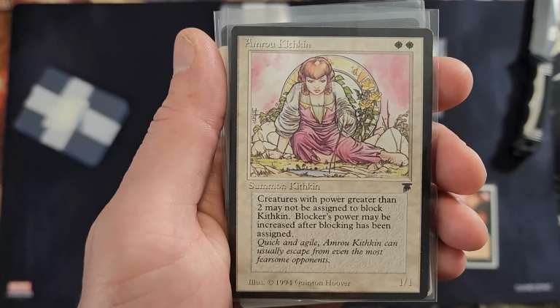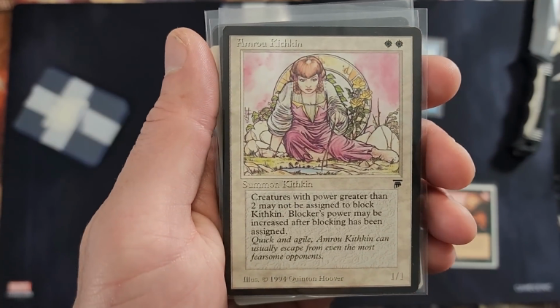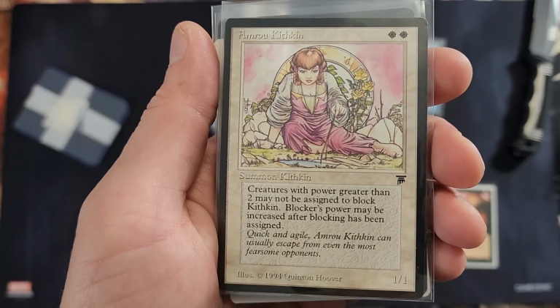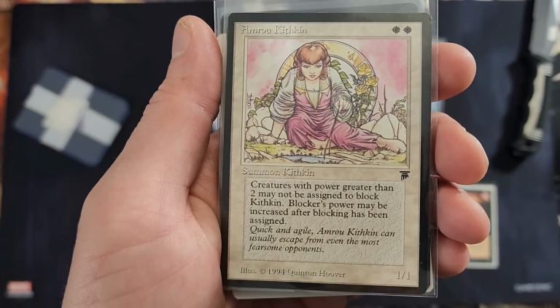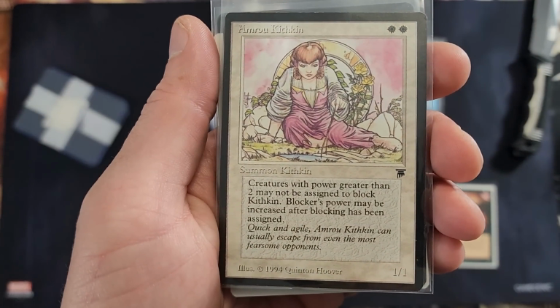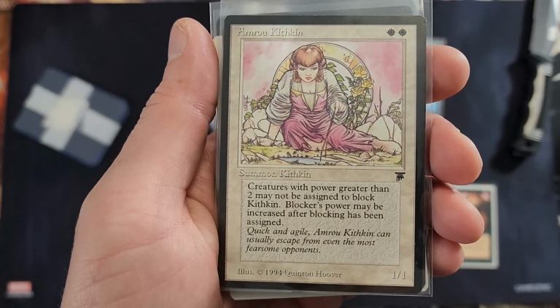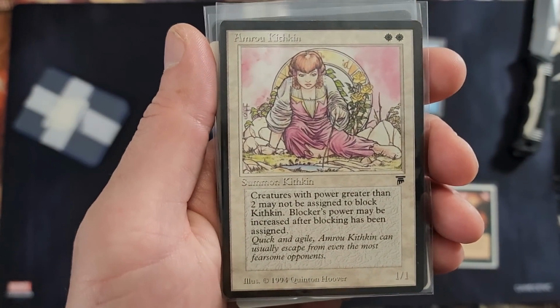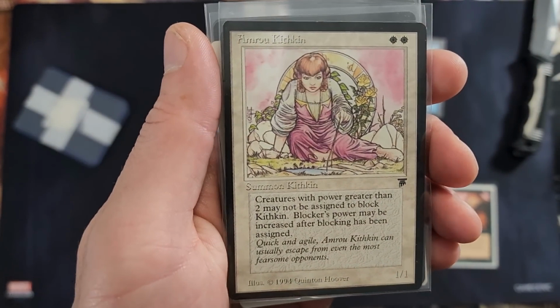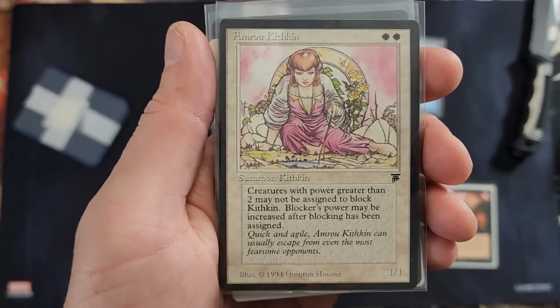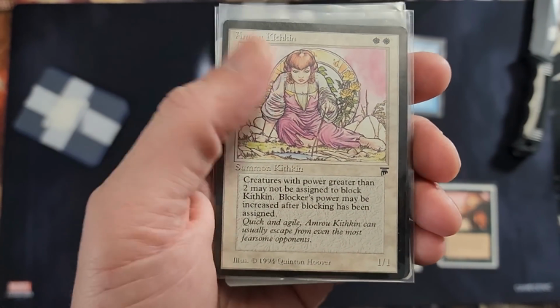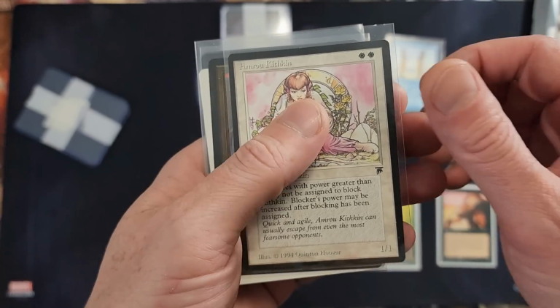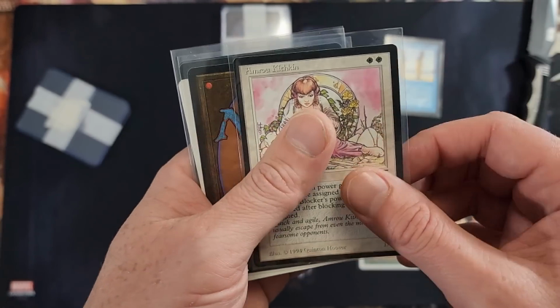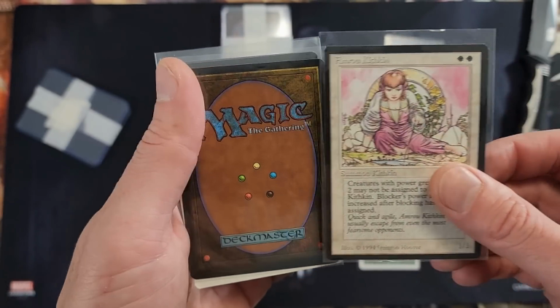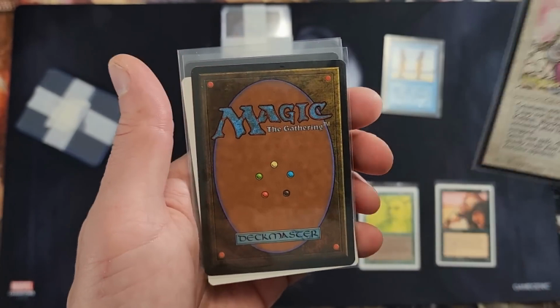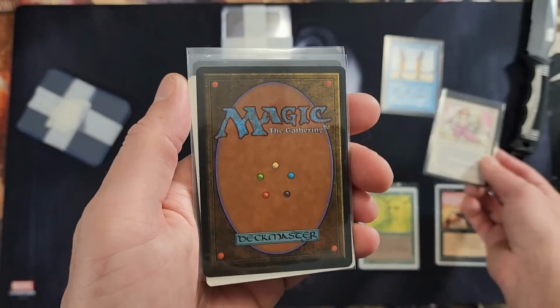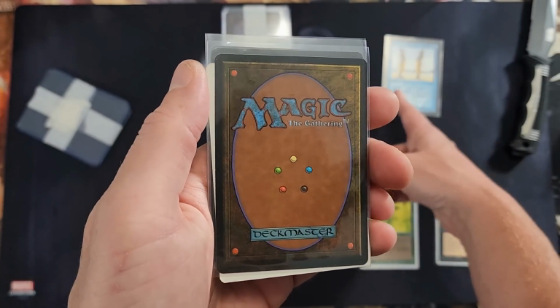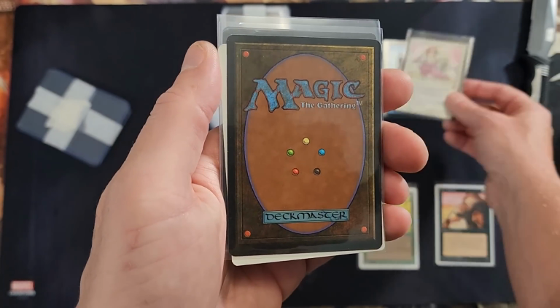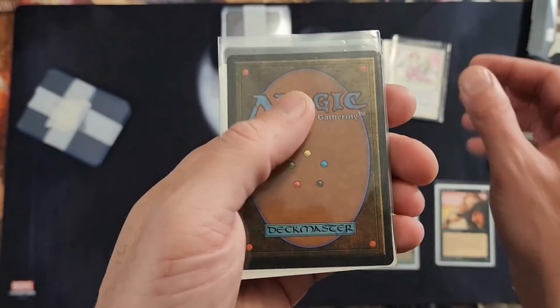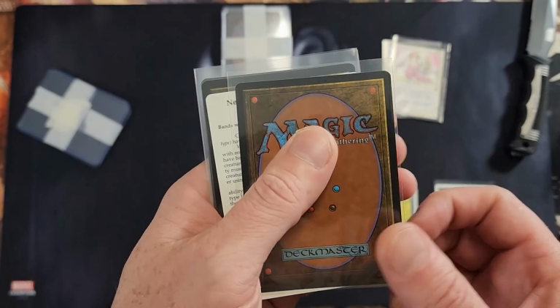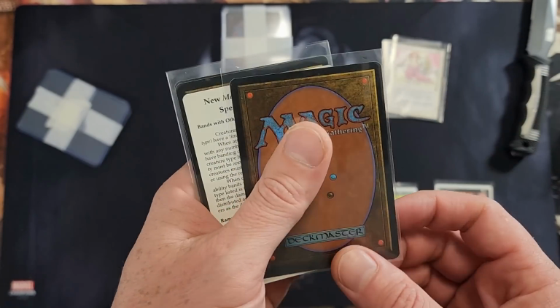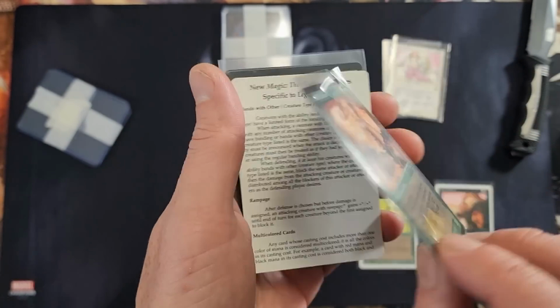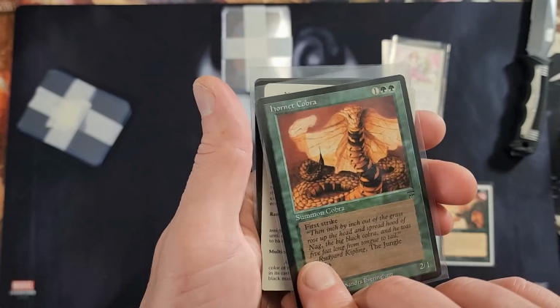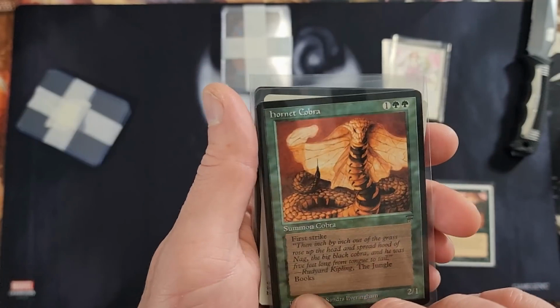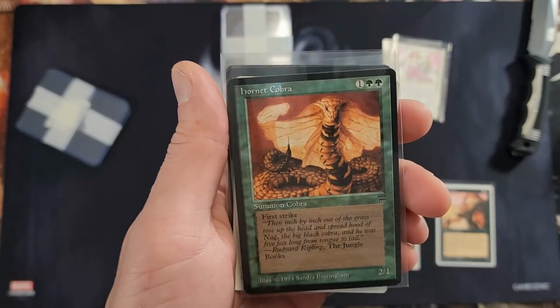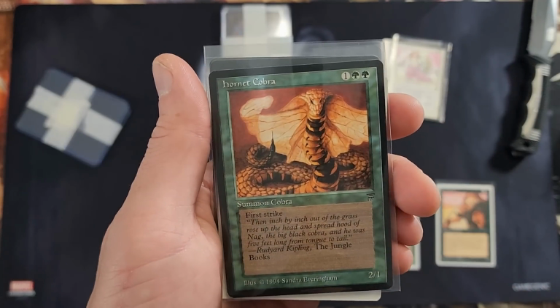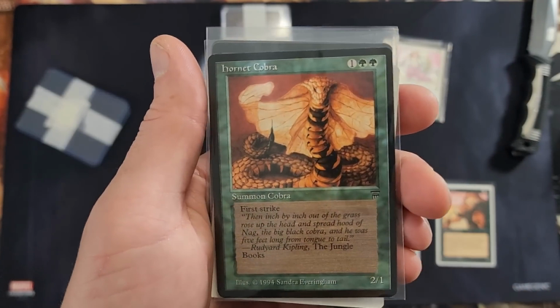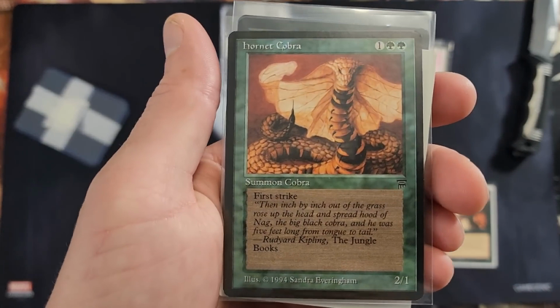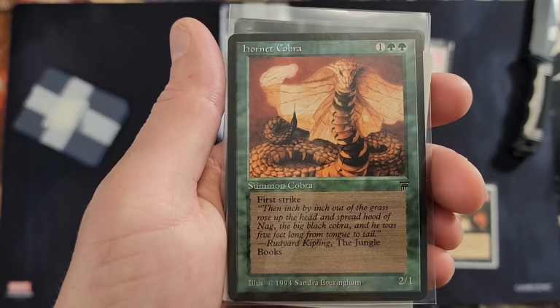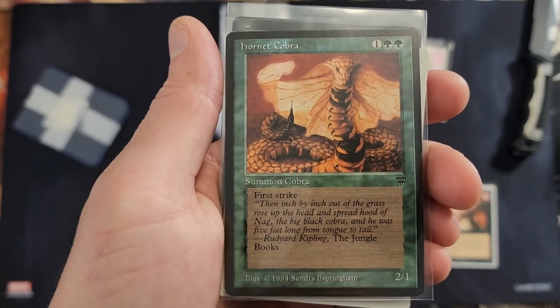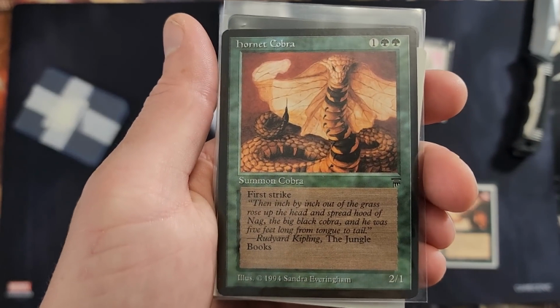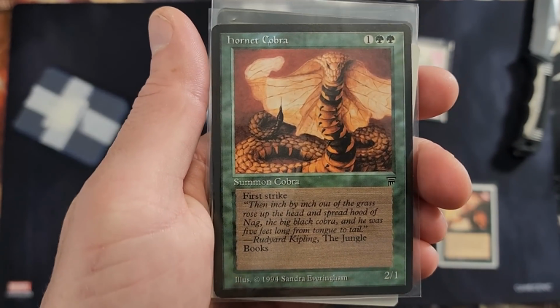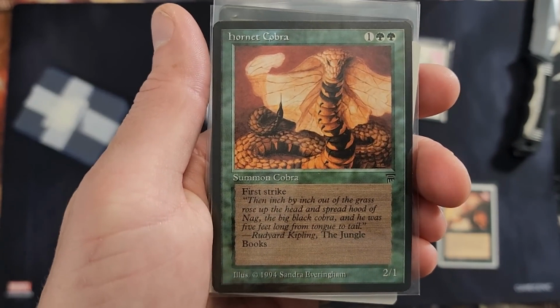Kithkin from Legends — pretty phenomenal, we'll take it. Nice little Kithkin. Clone was our rare, if I'm not mistaken. Hornet Cobra from Legends as well, with the old First Strike. Pretty cool.